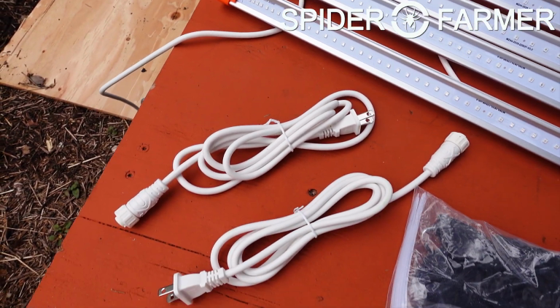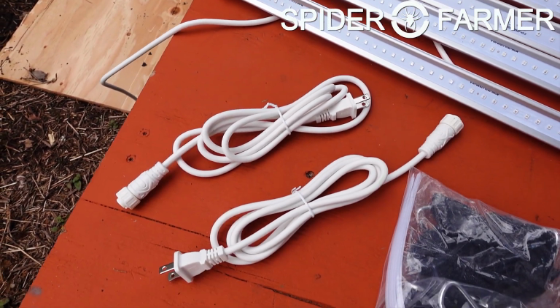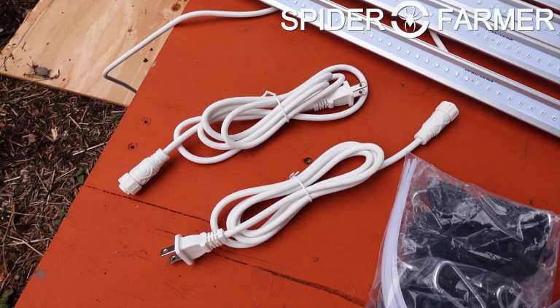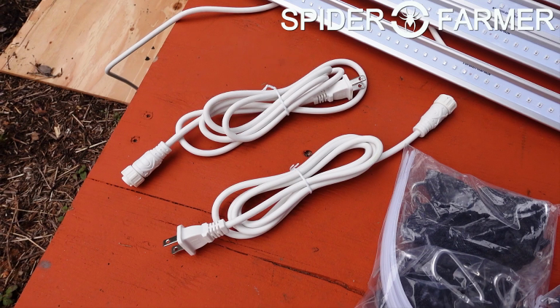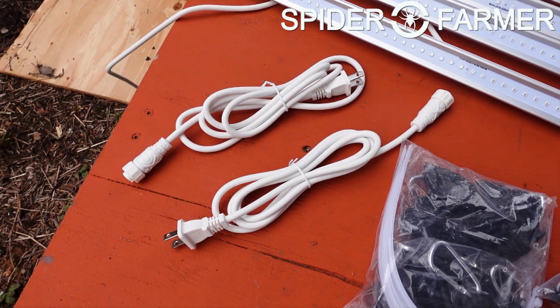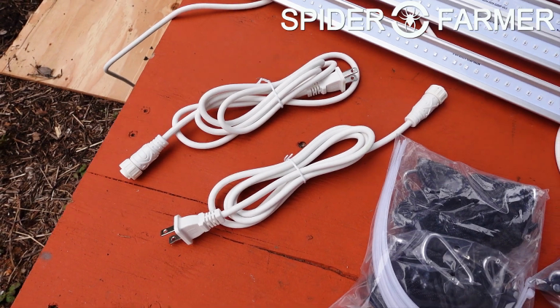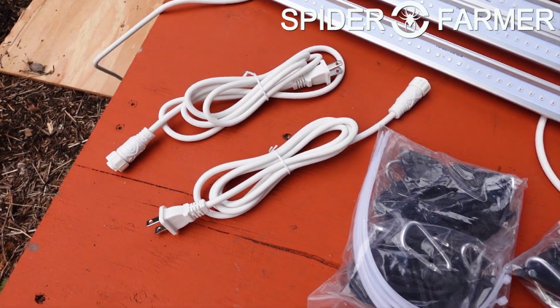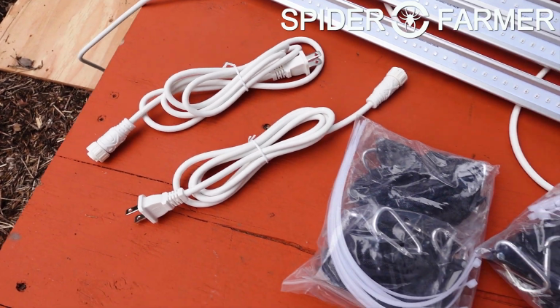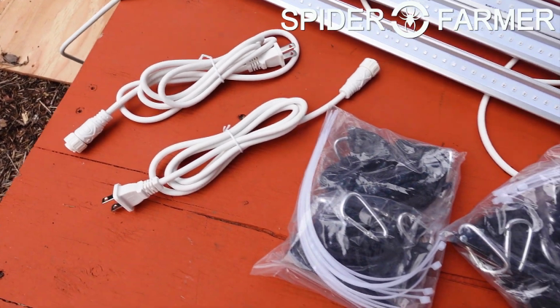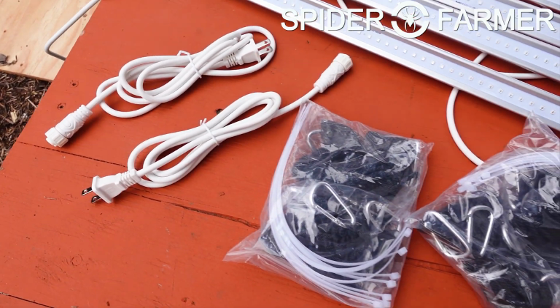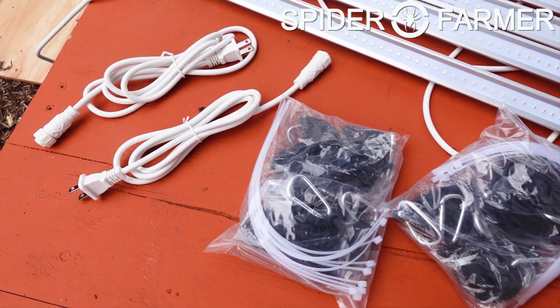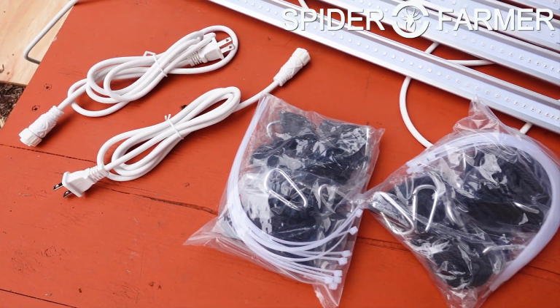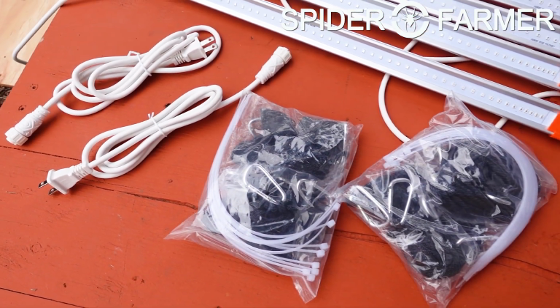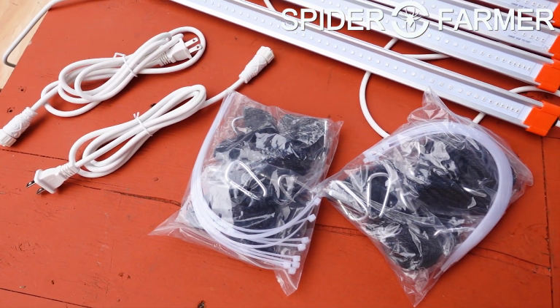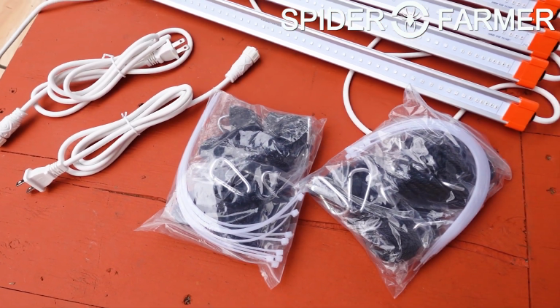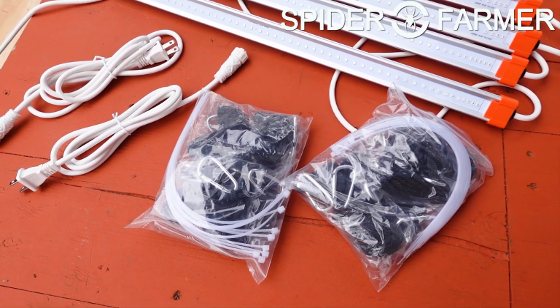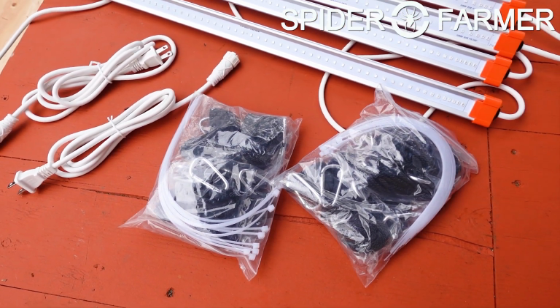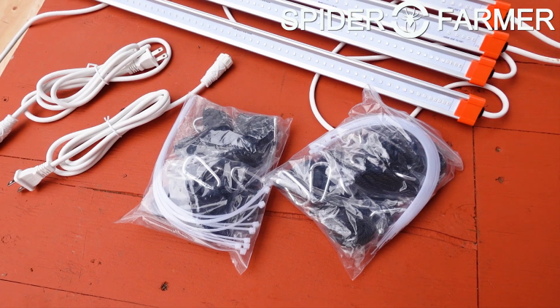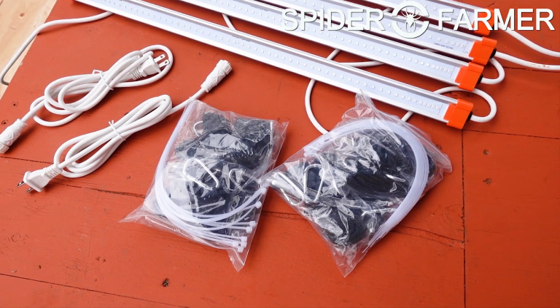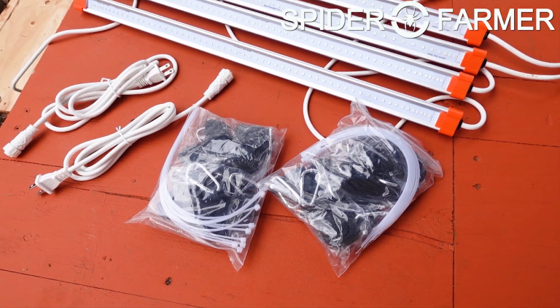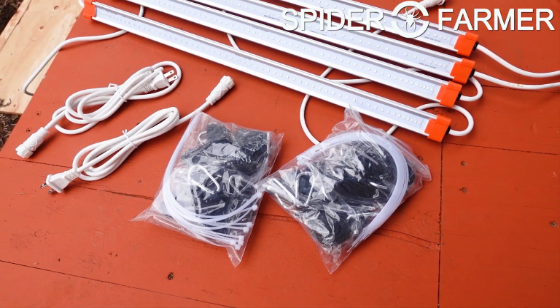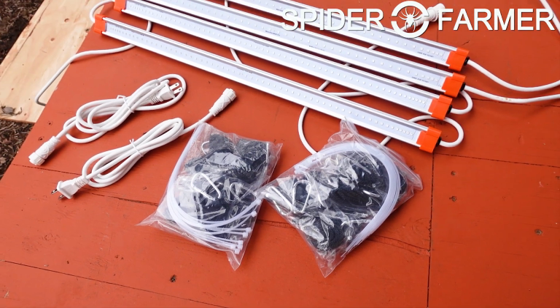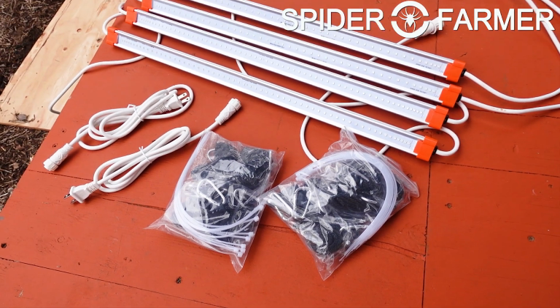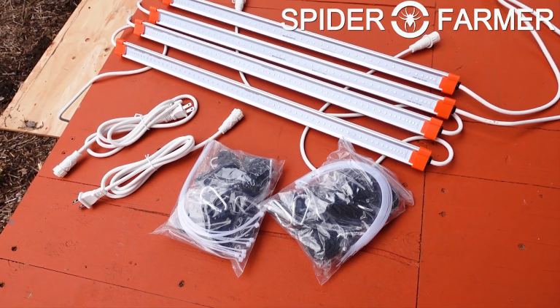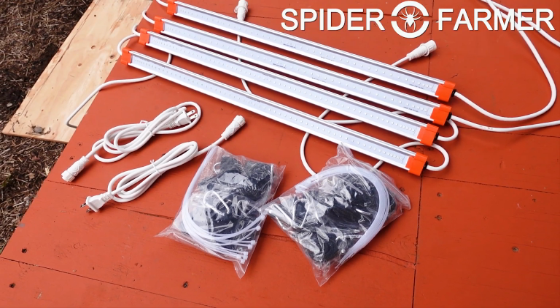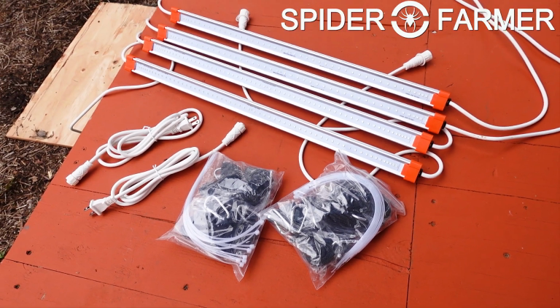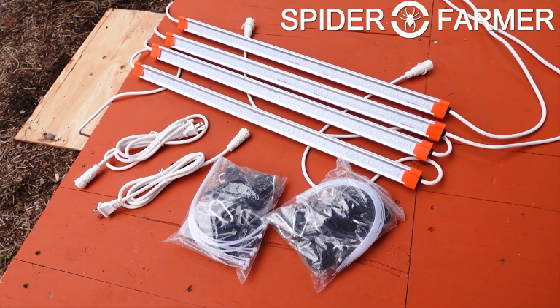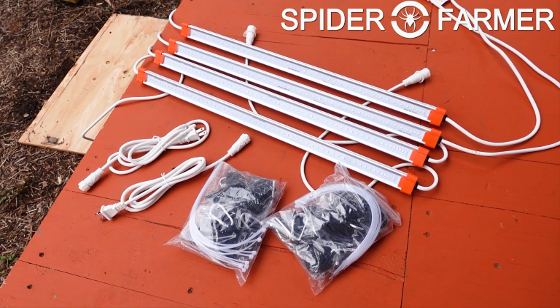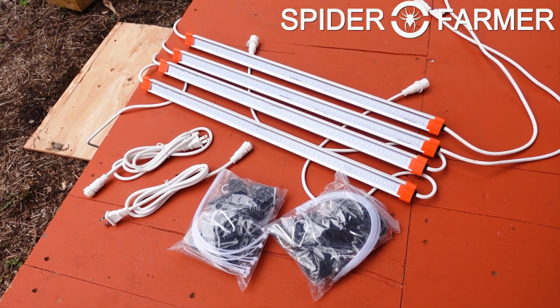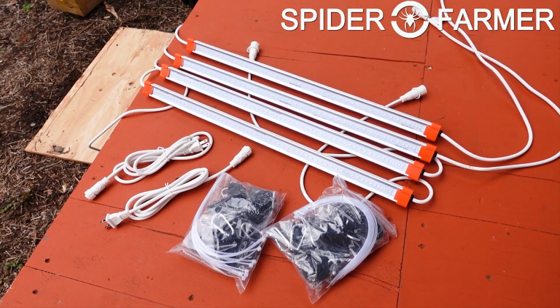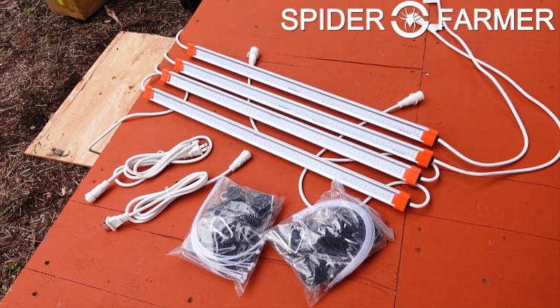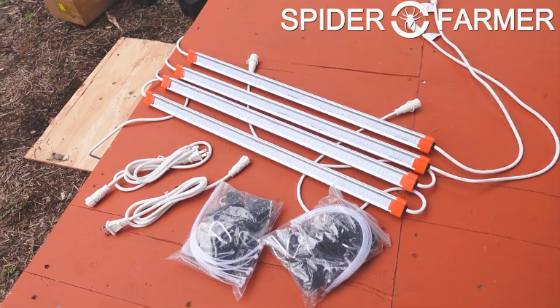I somehow managed to not hit the record button on the camera when I was unboxing both of these units, which has not happened in quite a while. As you only get one chance to unbox a unit, I kind of messed up on that one.